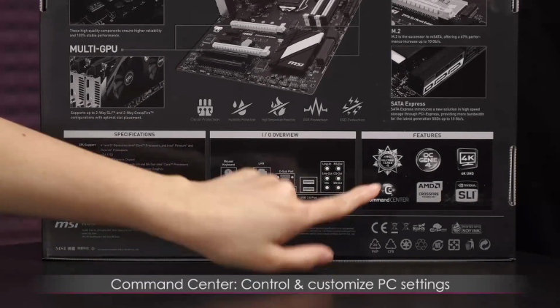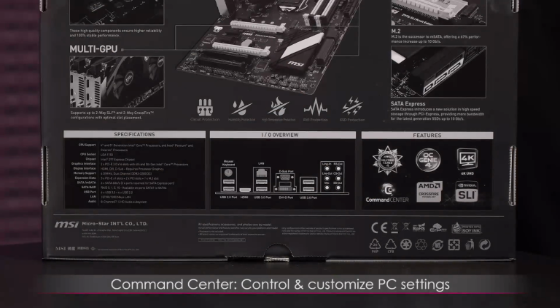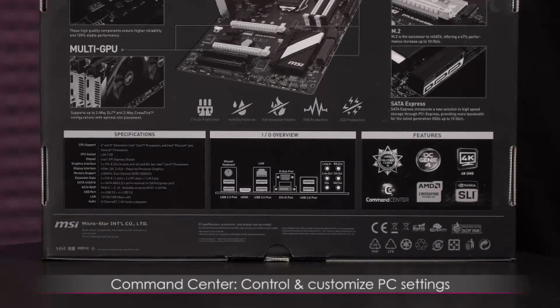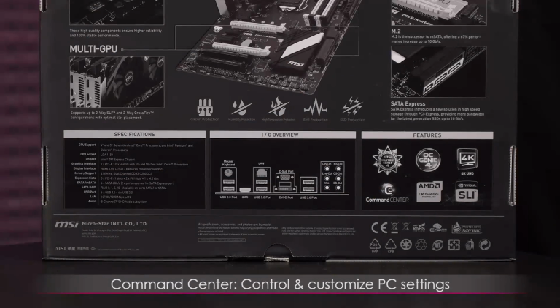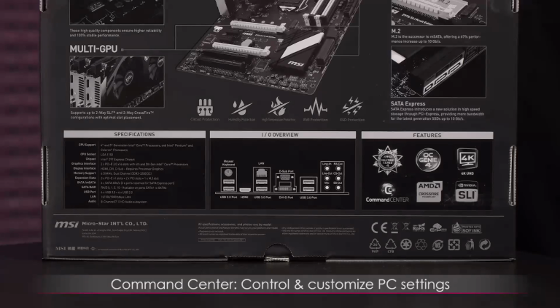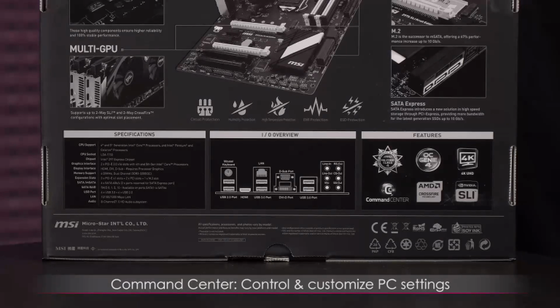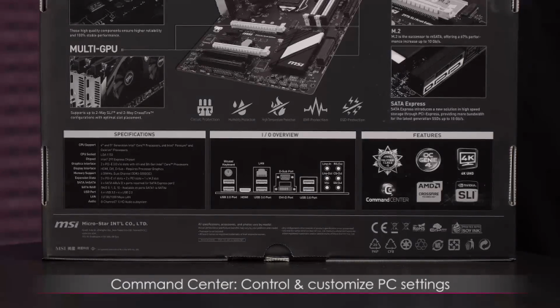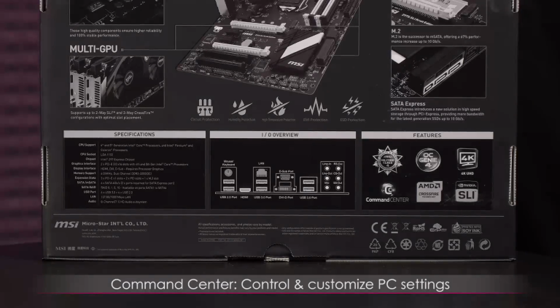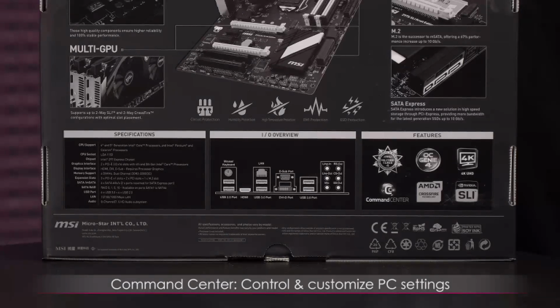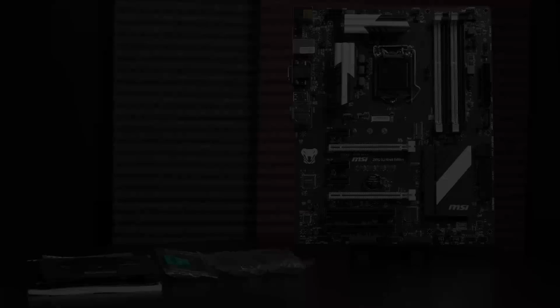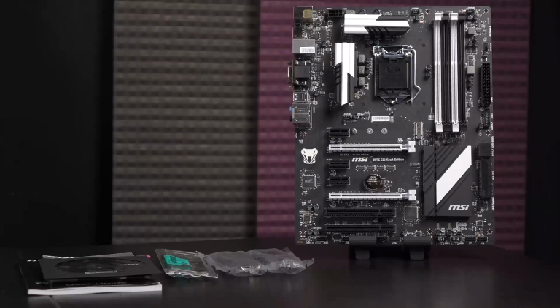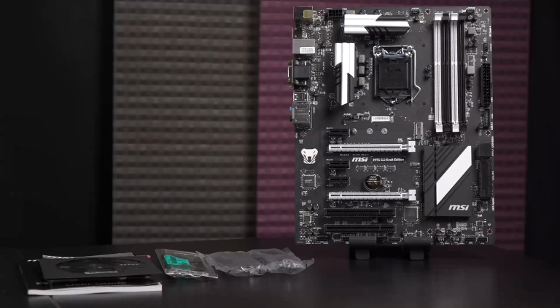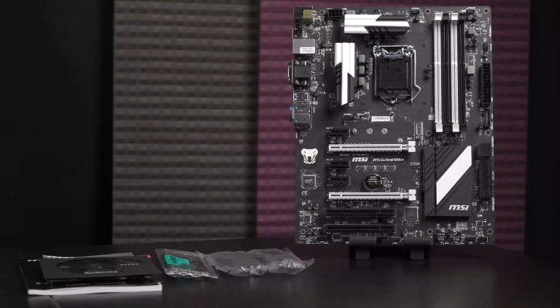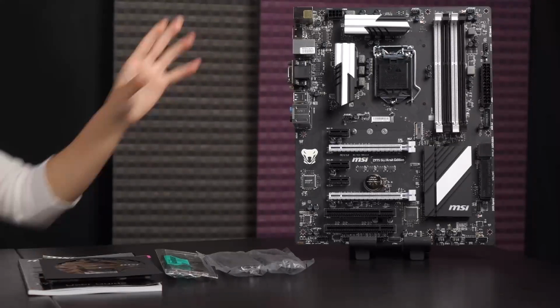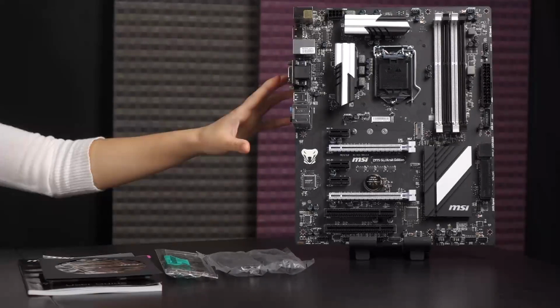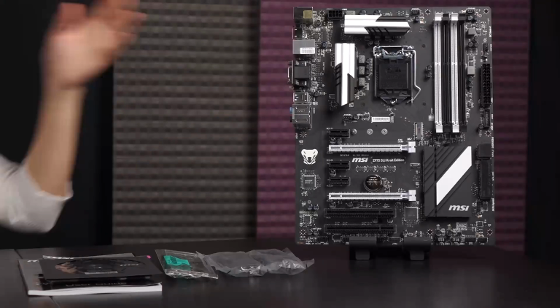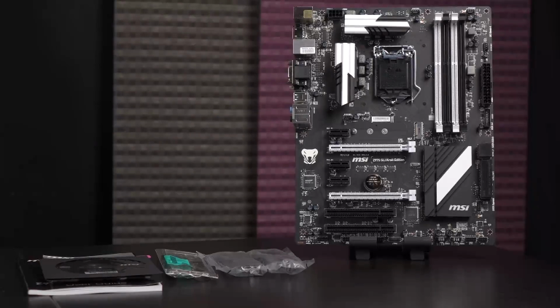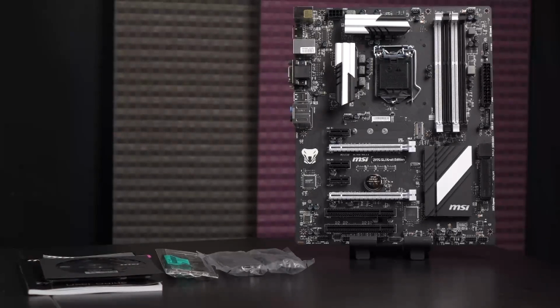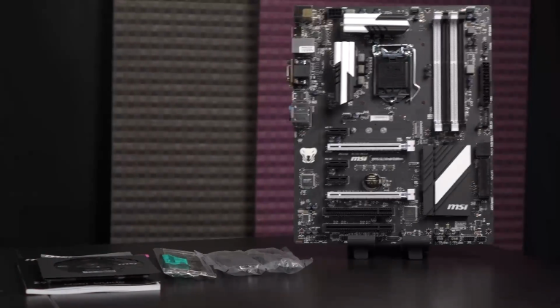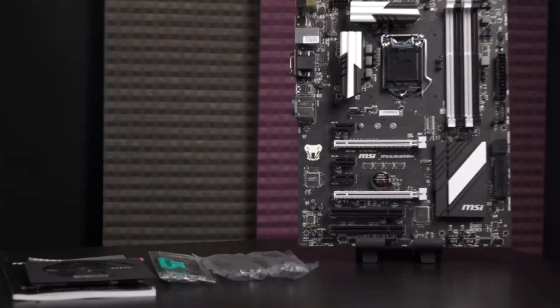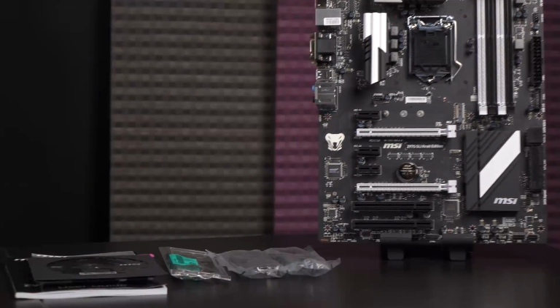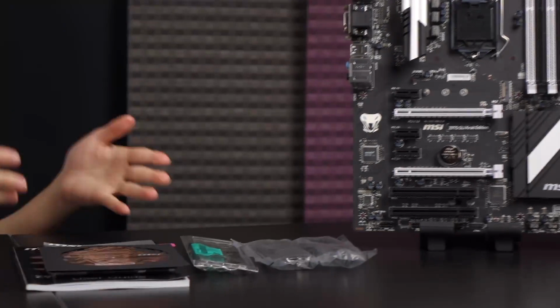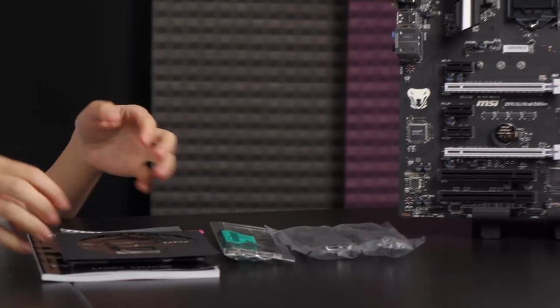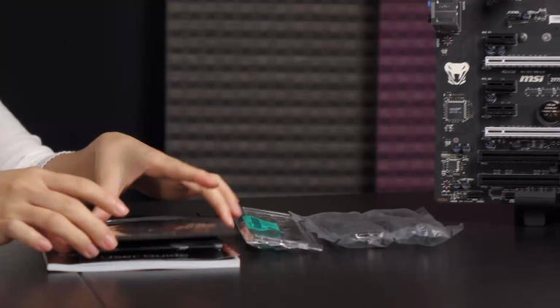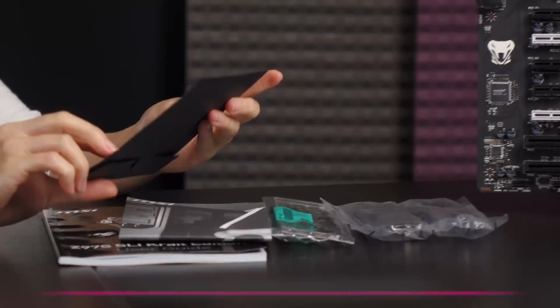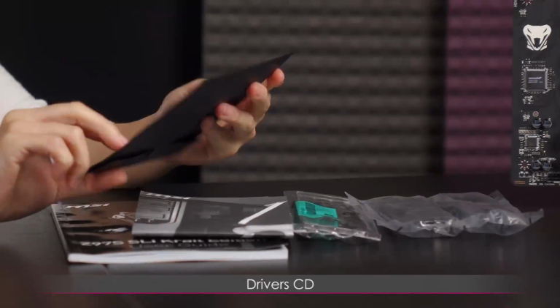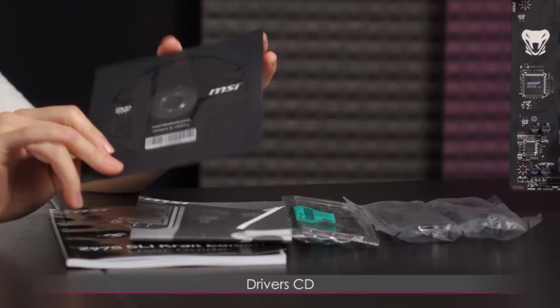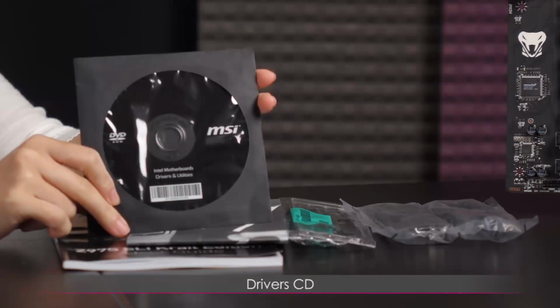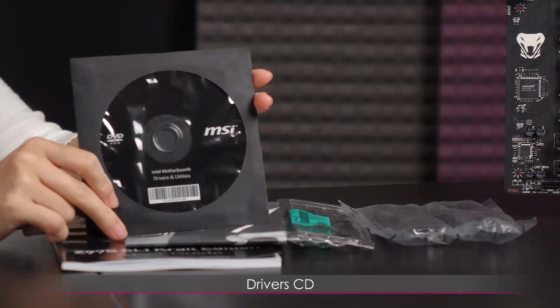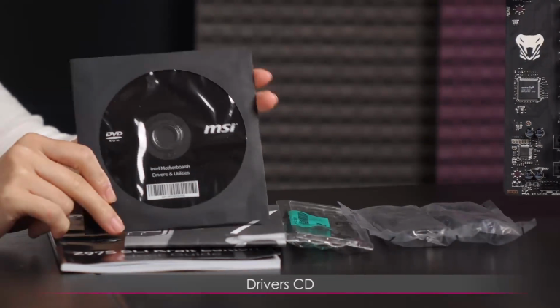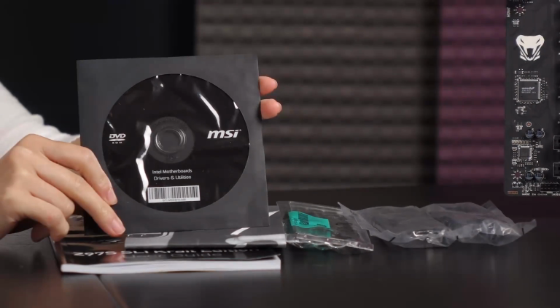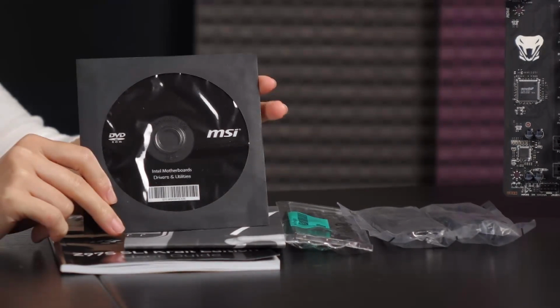Here's what you get in the box. You get the motherboard itself, which I'll cover in more detail shortly. First let's look at some accessories — you get a driver CD, but remember to download the latest drivers from their website.